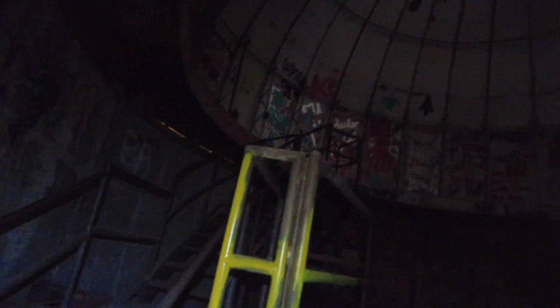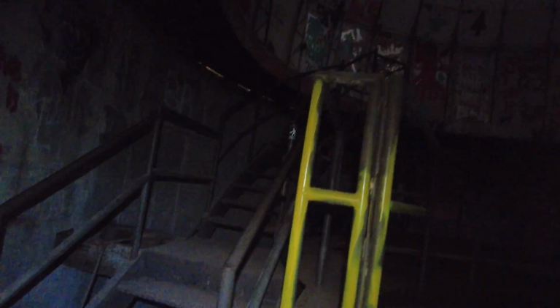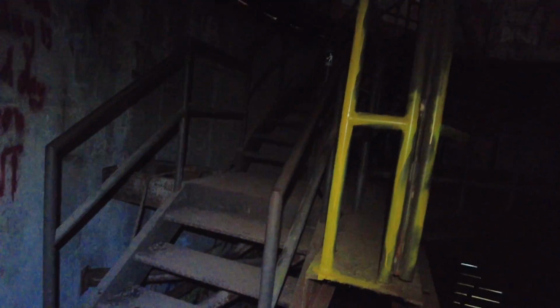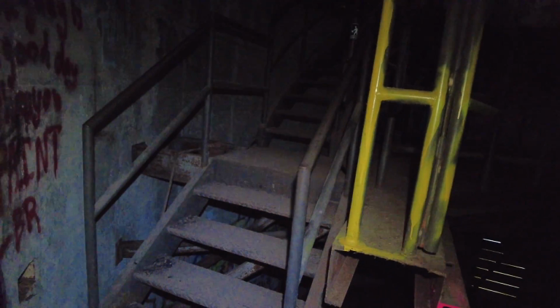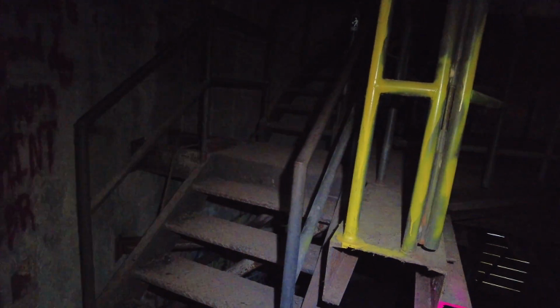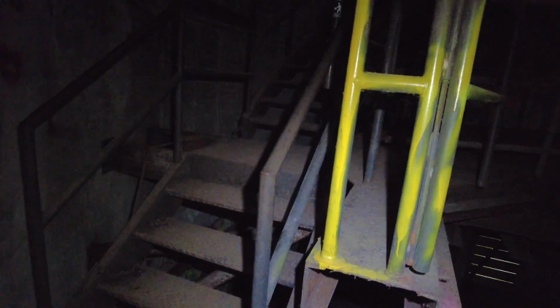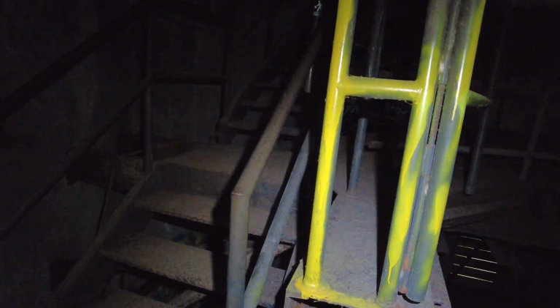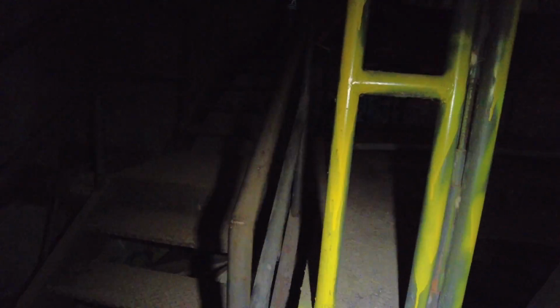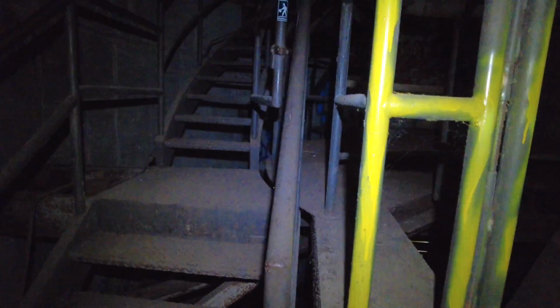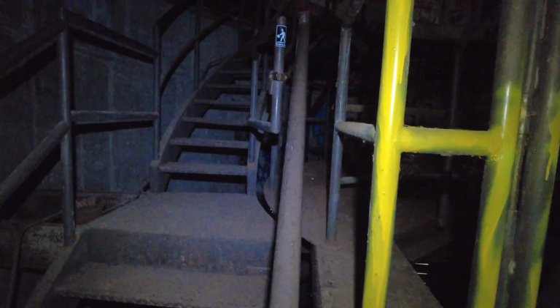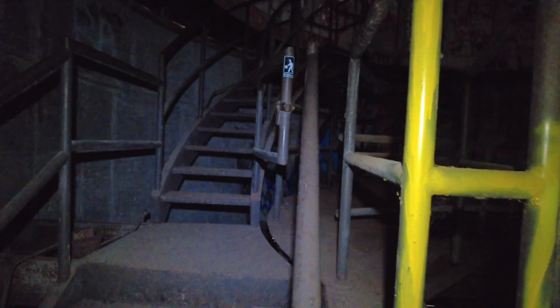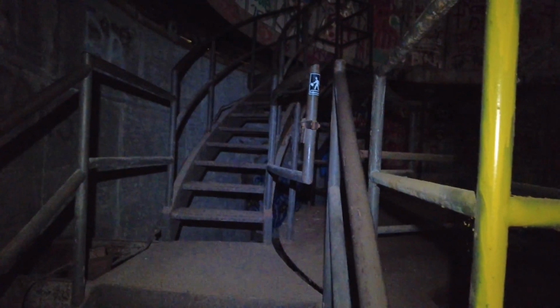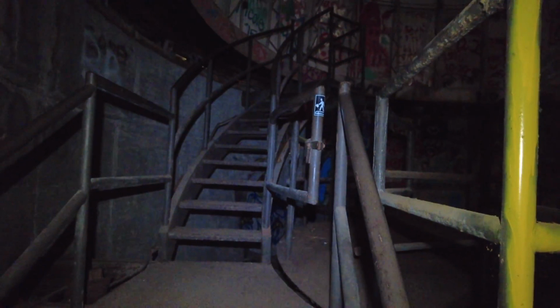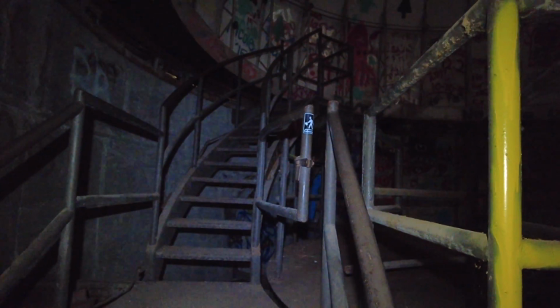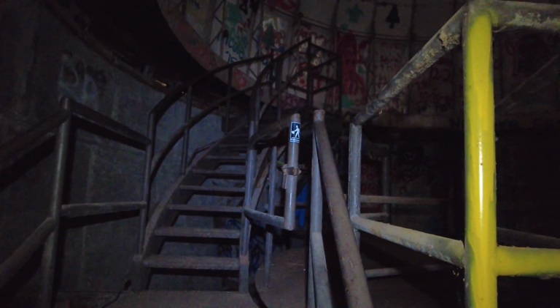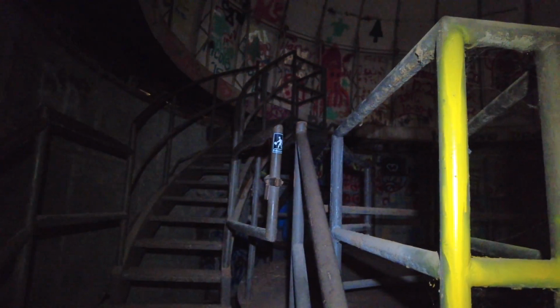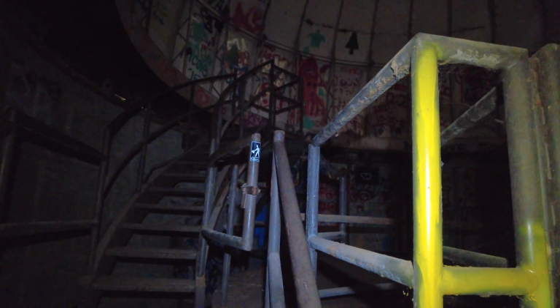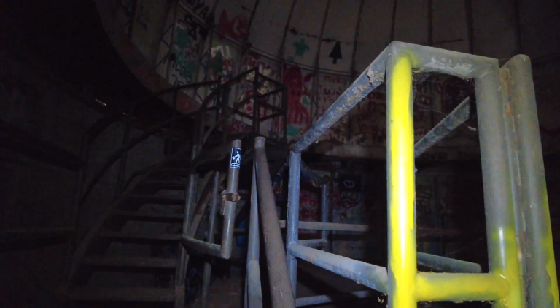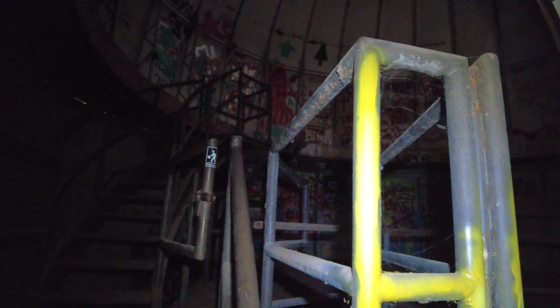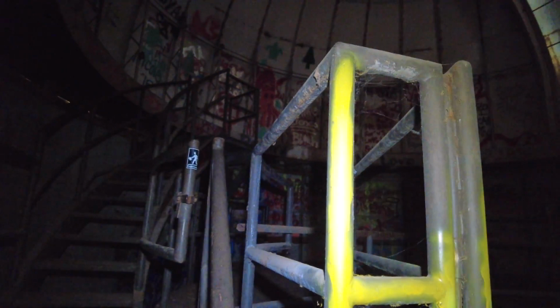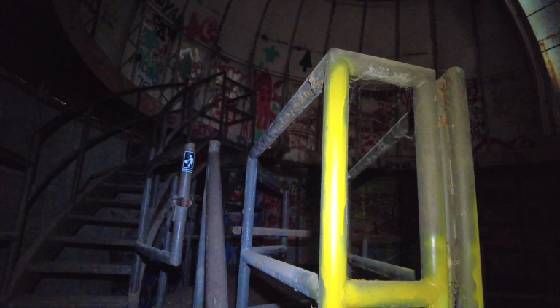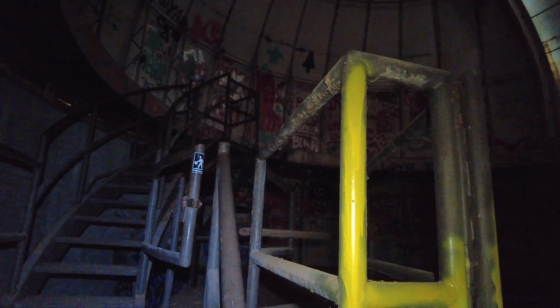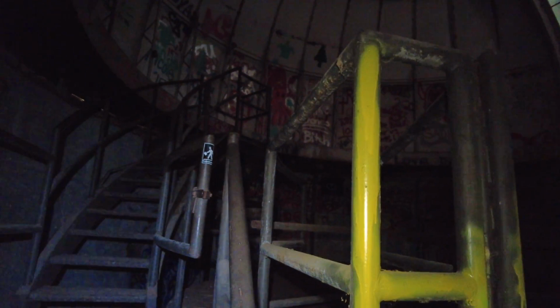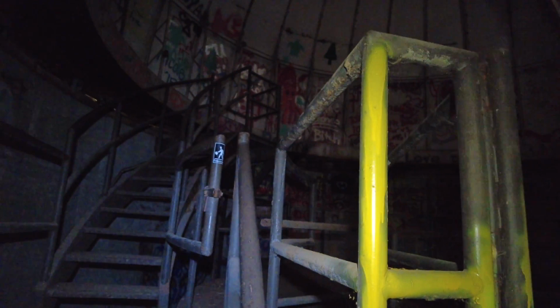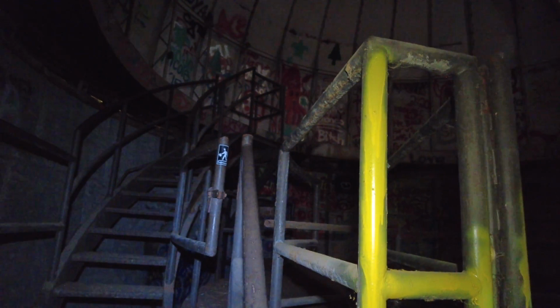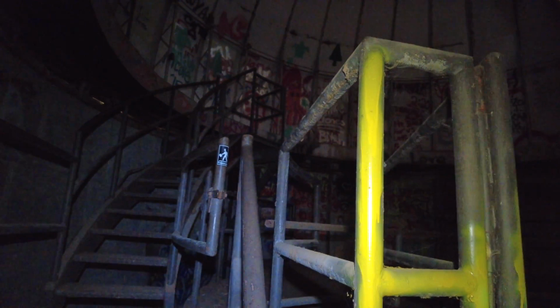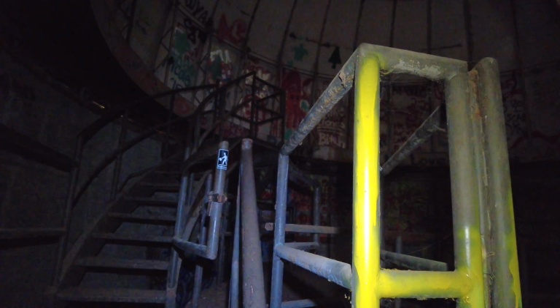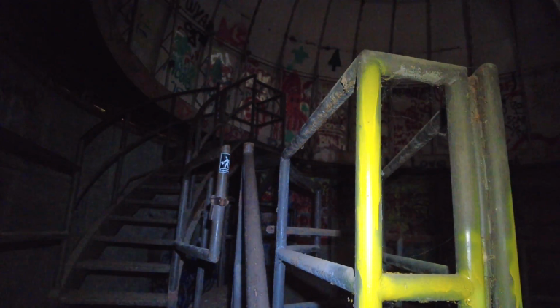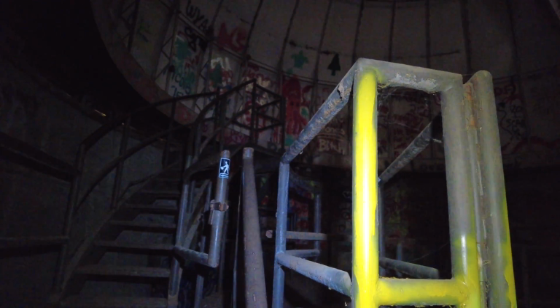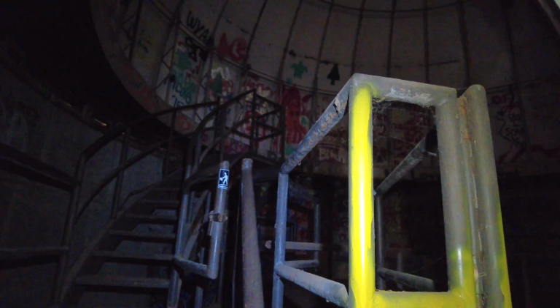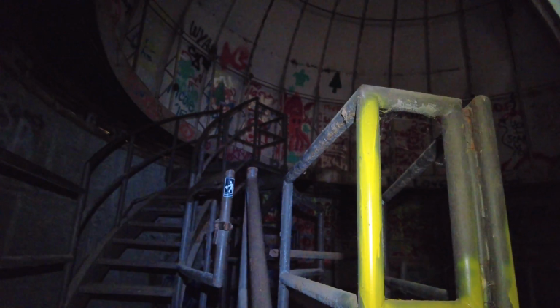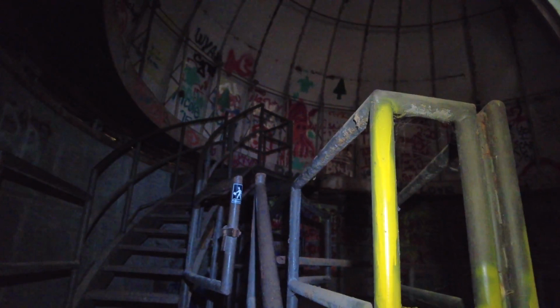Right now we are actually in the dome of the observatory, which is at the very top. I'm just going to give you a quick tour of this place because it's not really big. Stay tuned to the end to see what happened while I was trying to film this video for the first time — it's pretty funny.